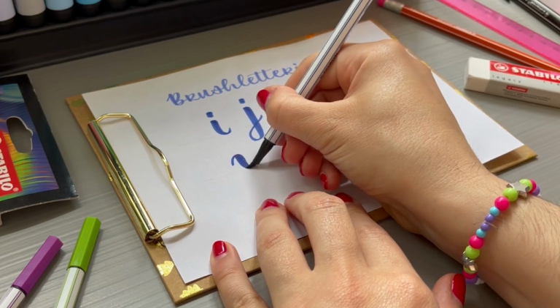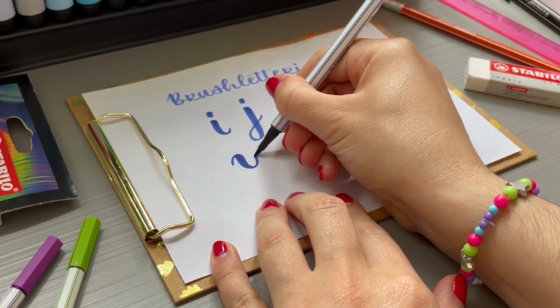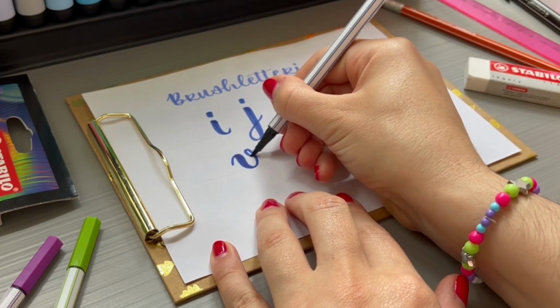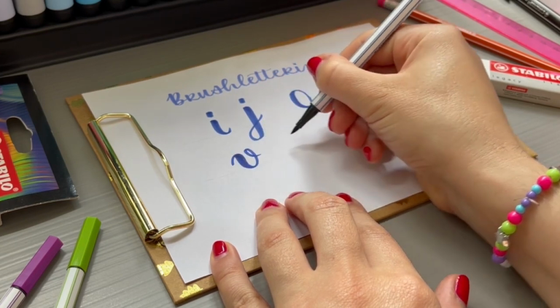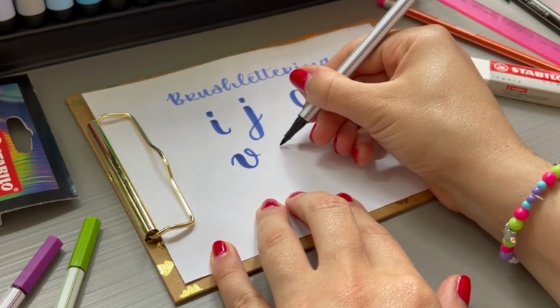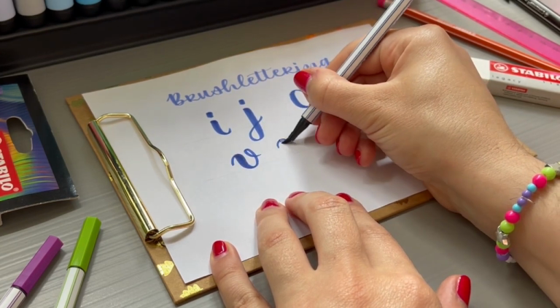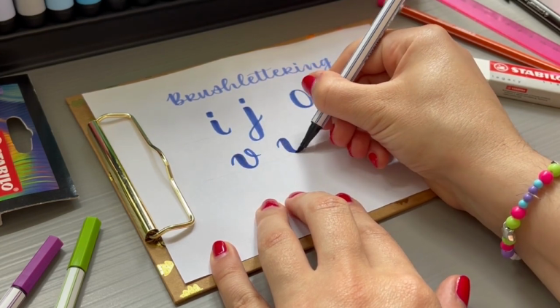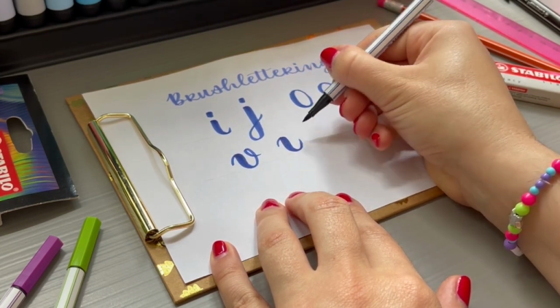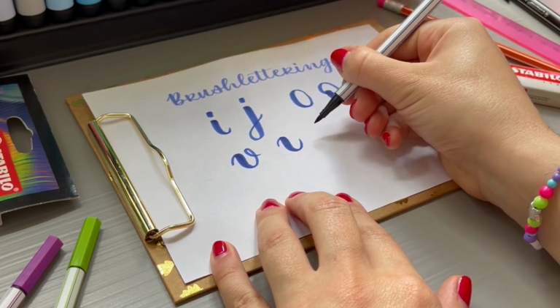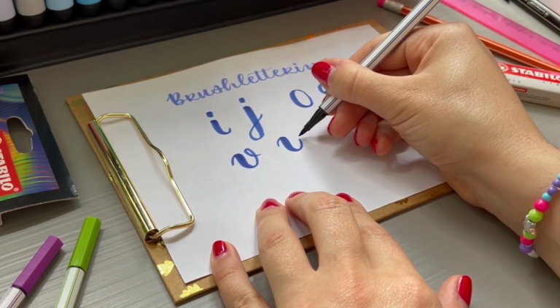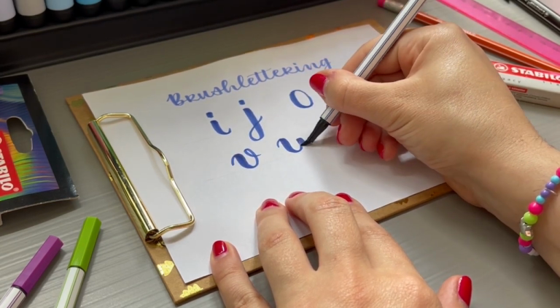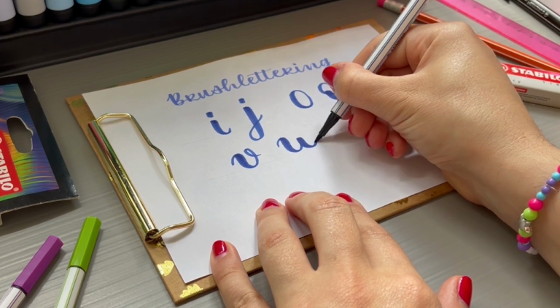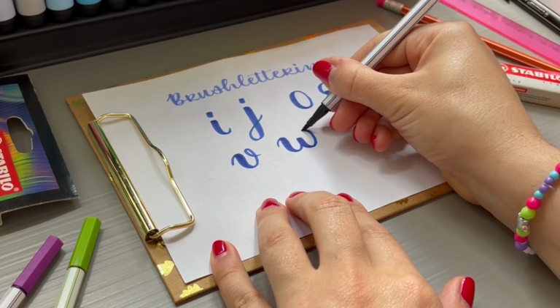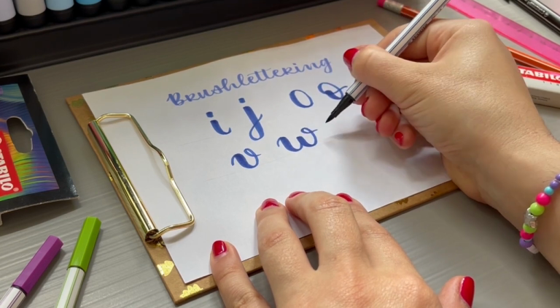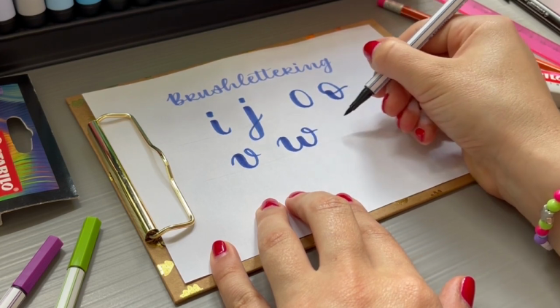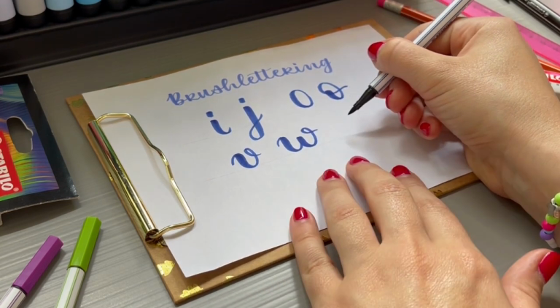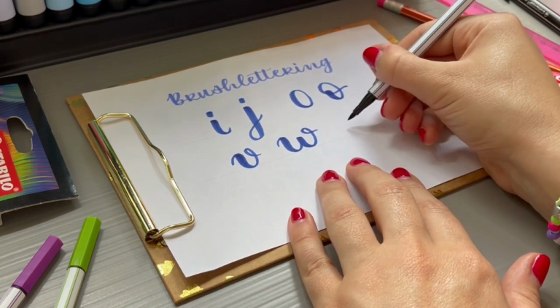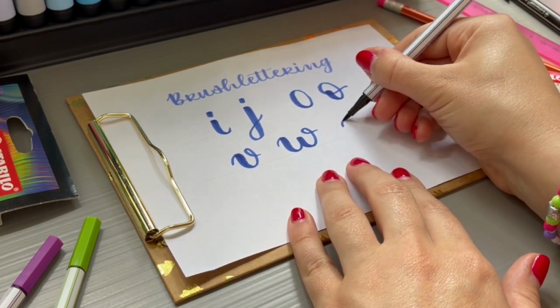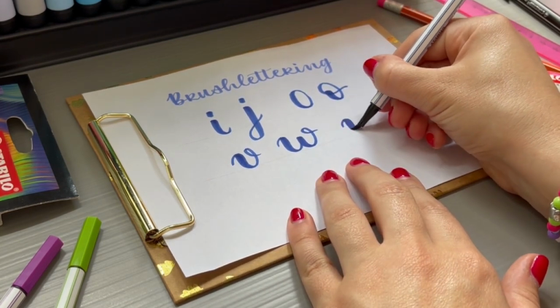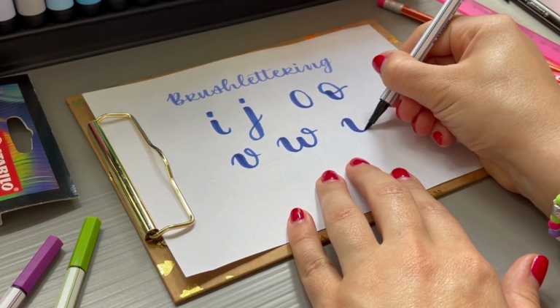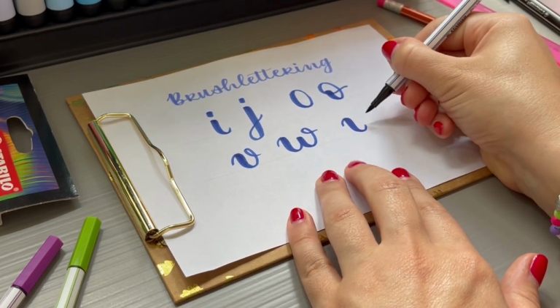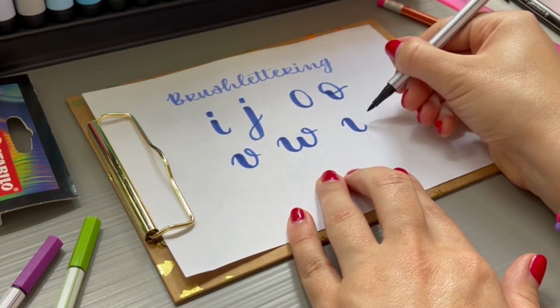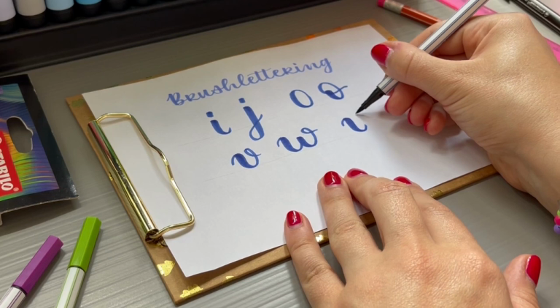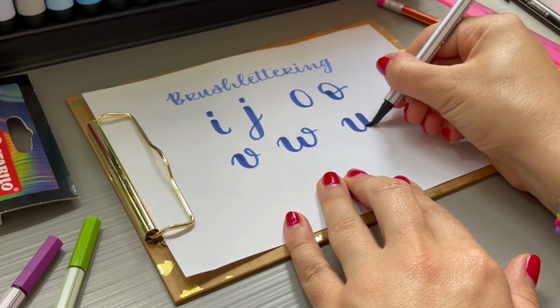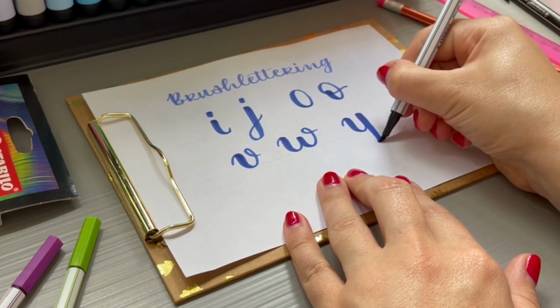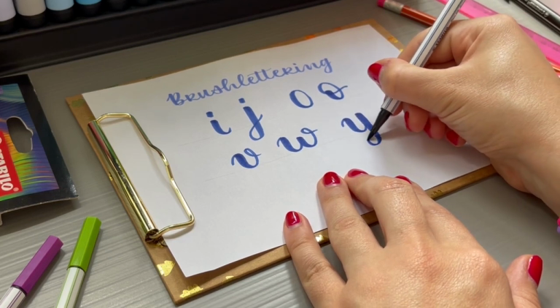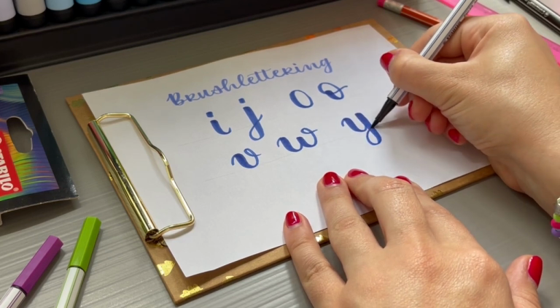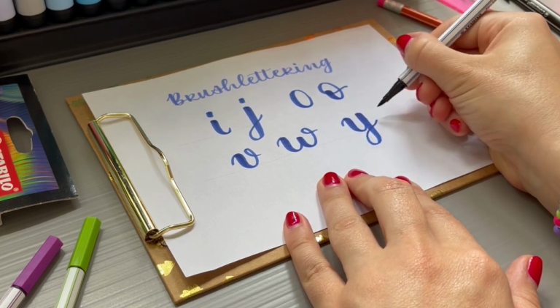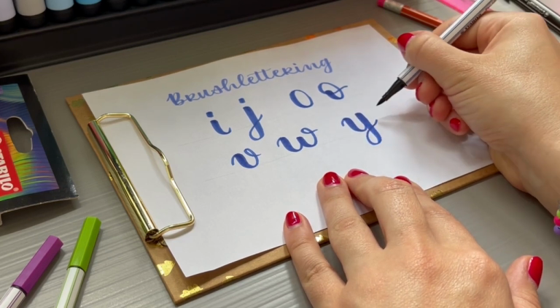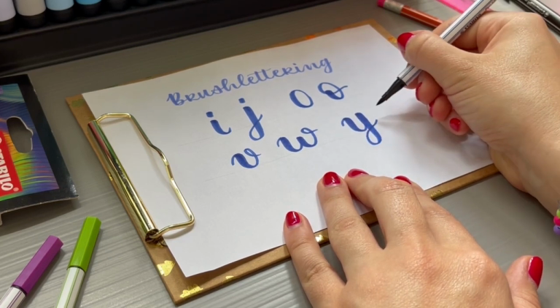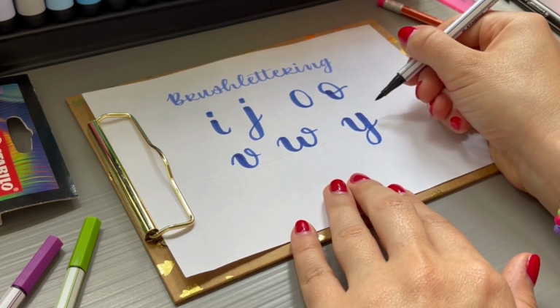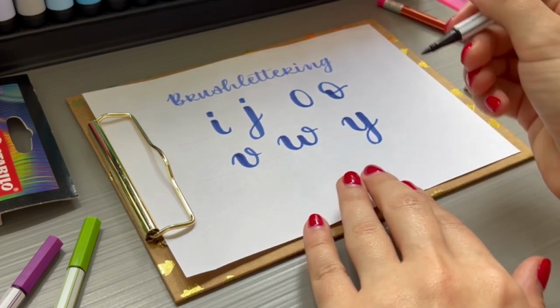Now I'll show you the letters V and W. The letters look very similar, but we can stop in the middle of the letter W to continue writing with a new thick stroke. We also pause once for a moment at the letter Y.